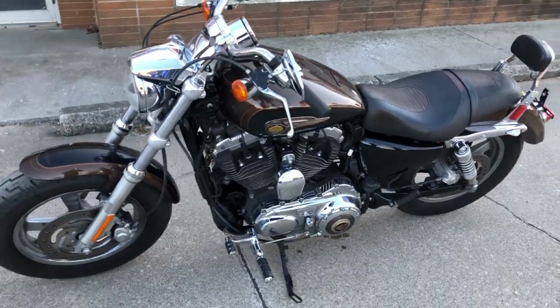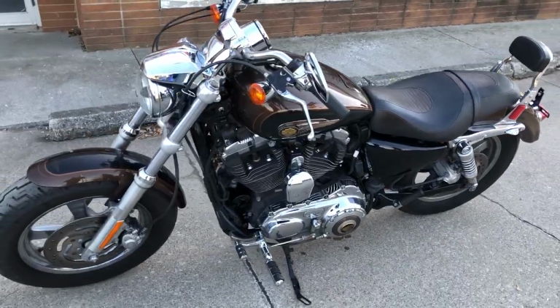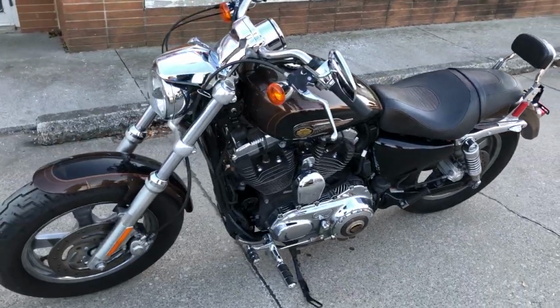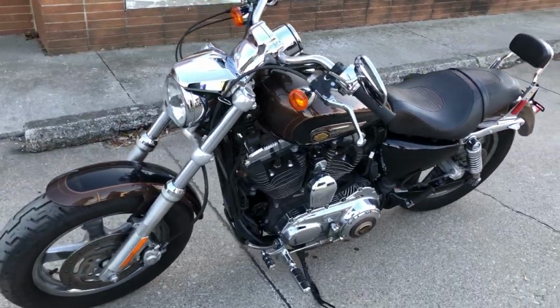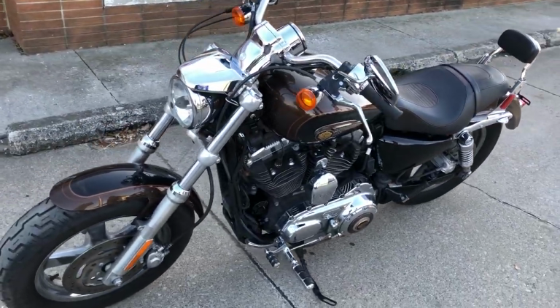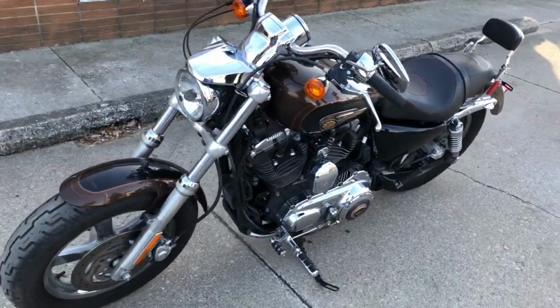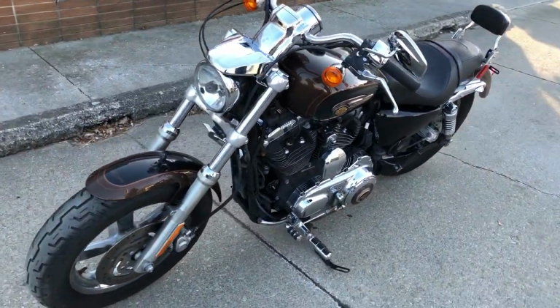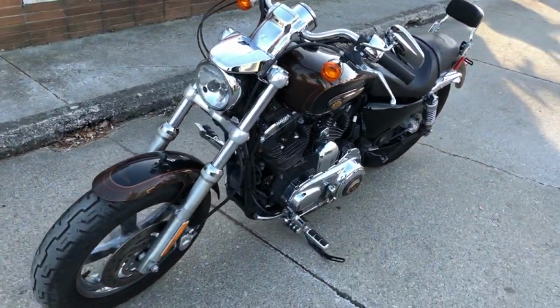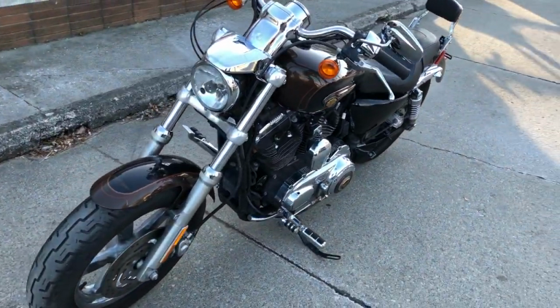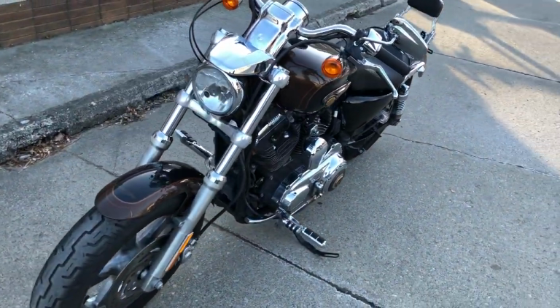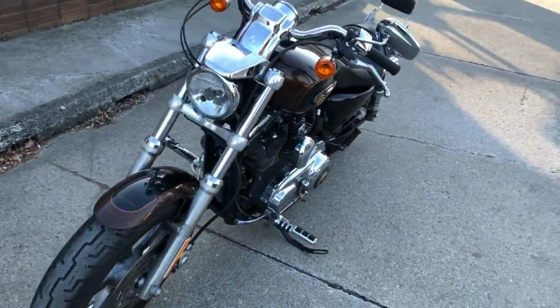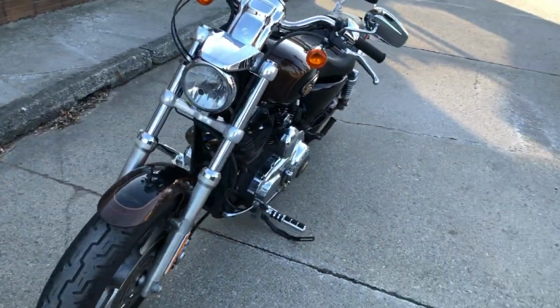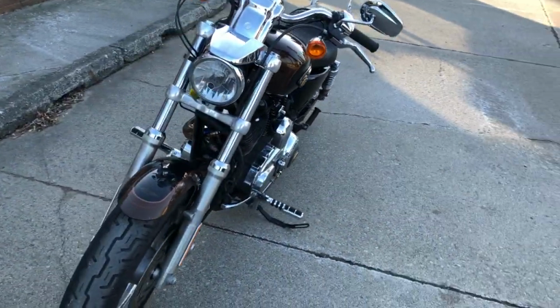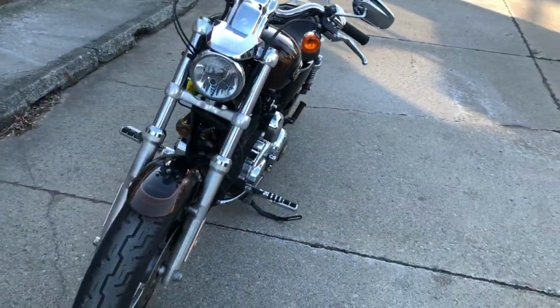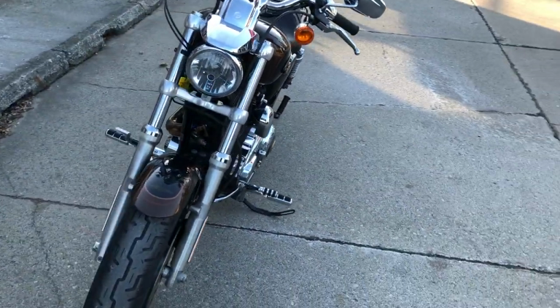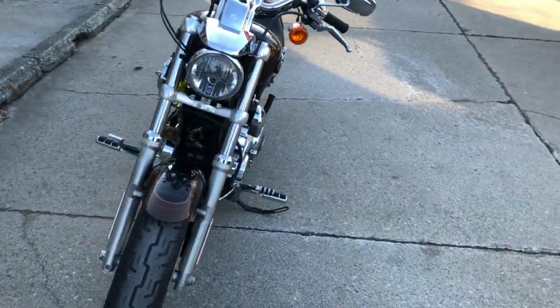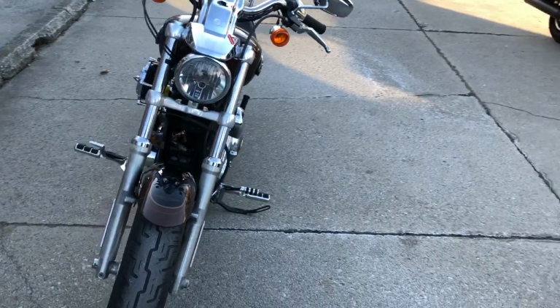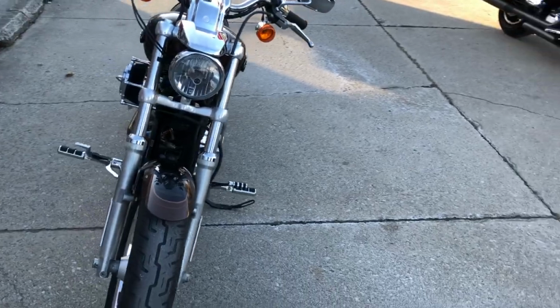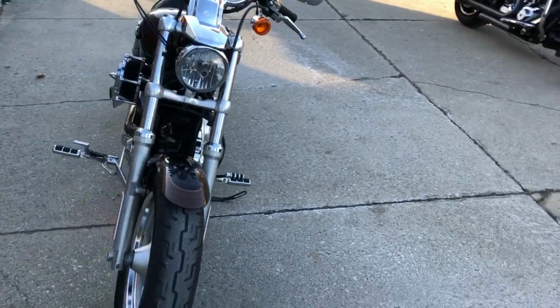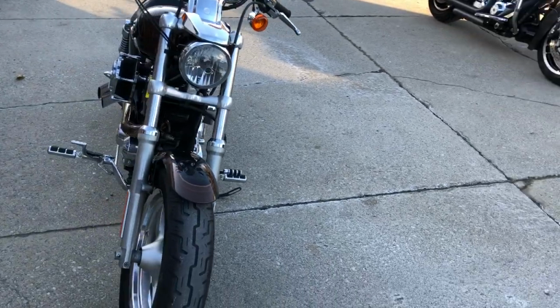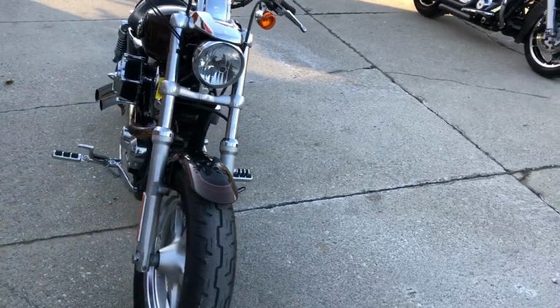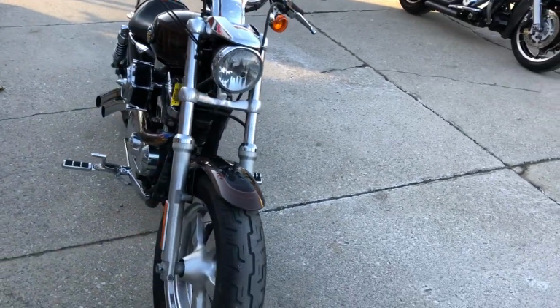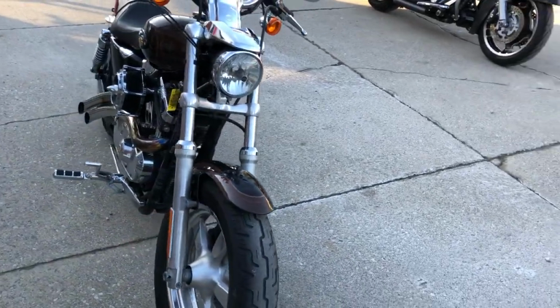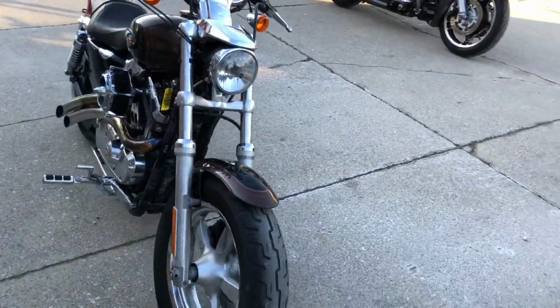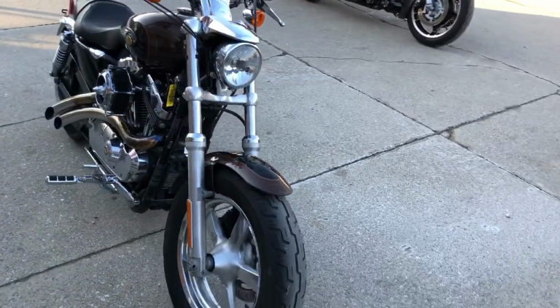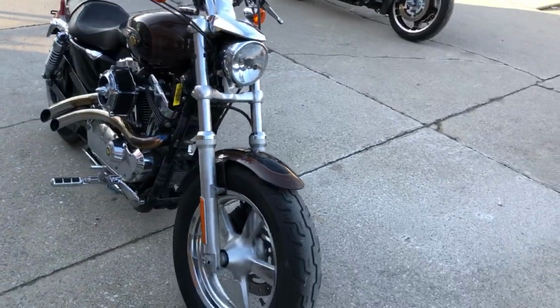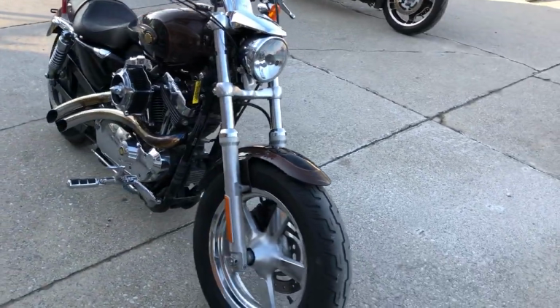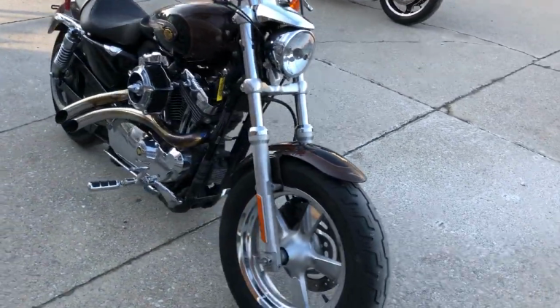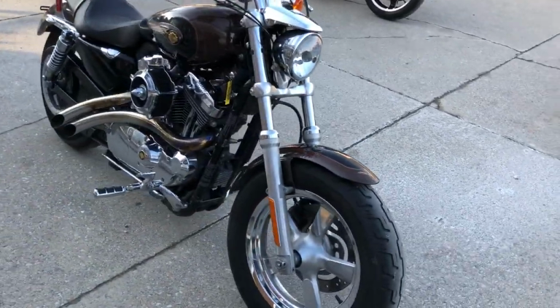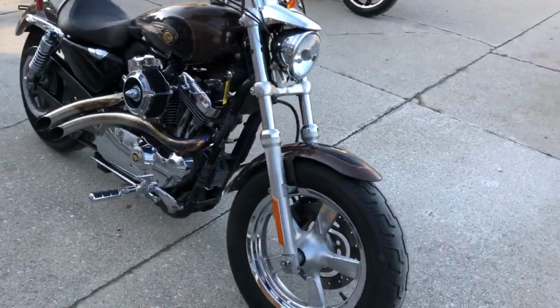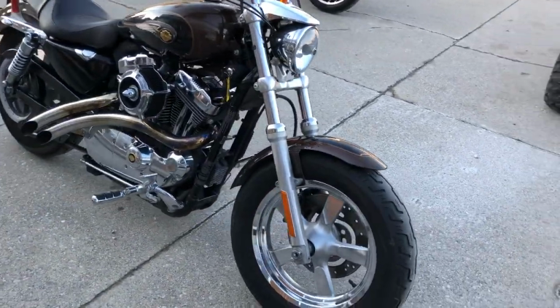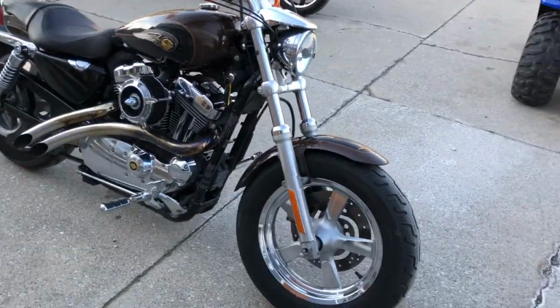It includes $1,500 in extras: turndown exhaust, chrome levers, chrome switch housings, and more. It was just serviced at the dealership.